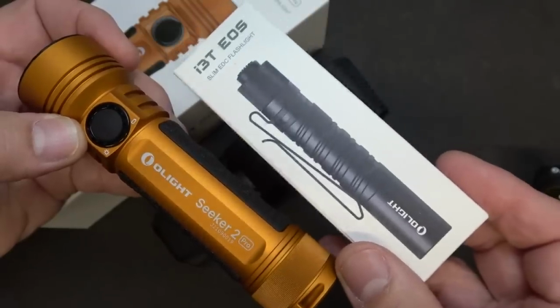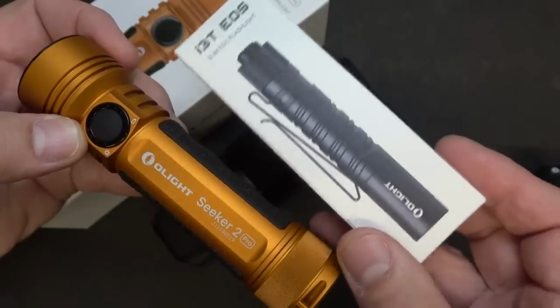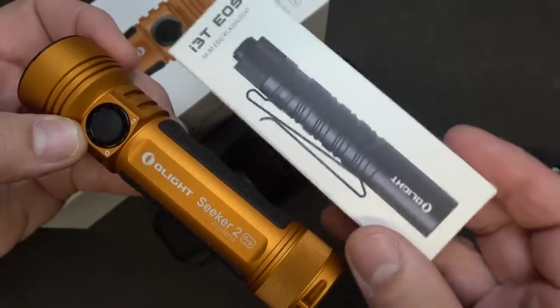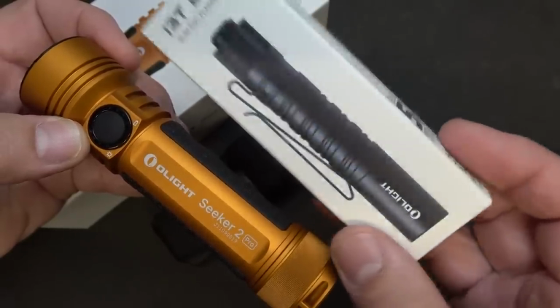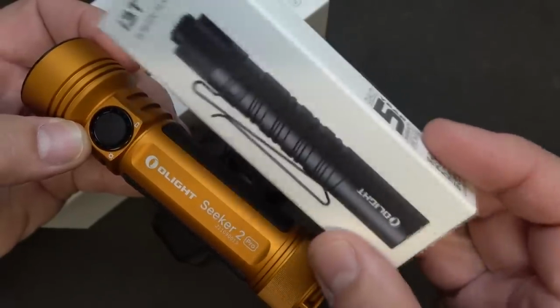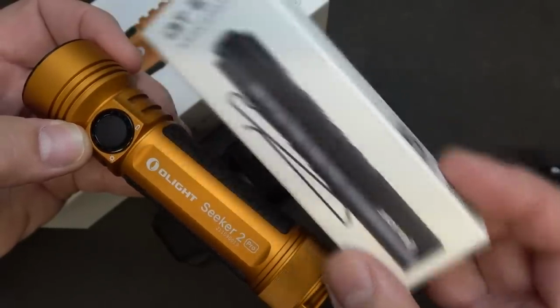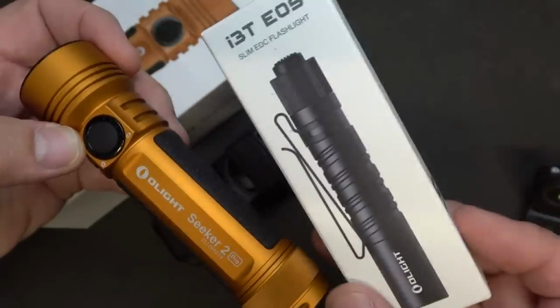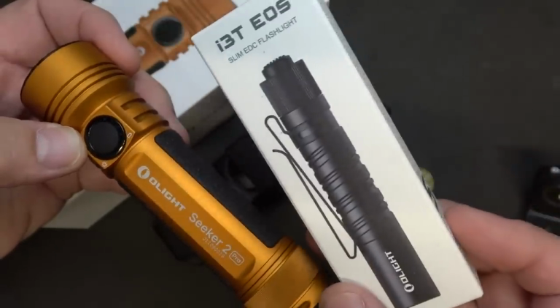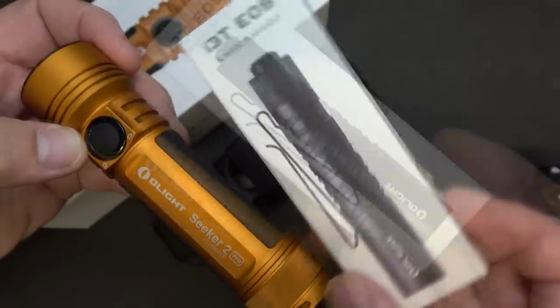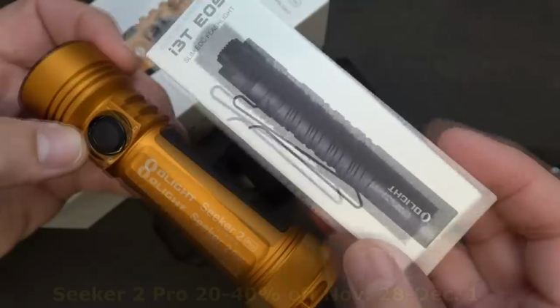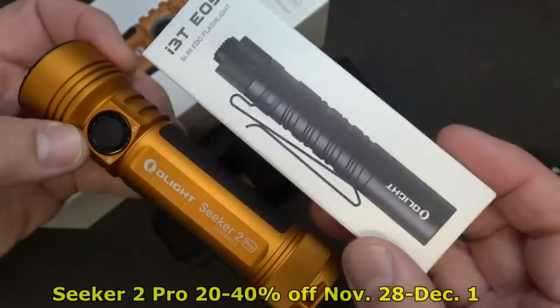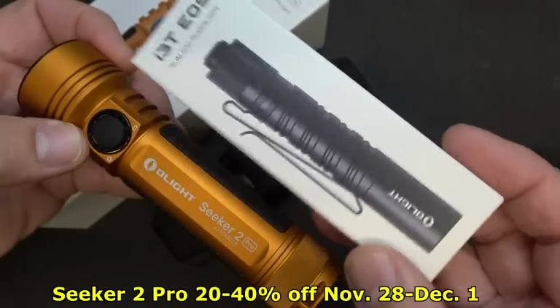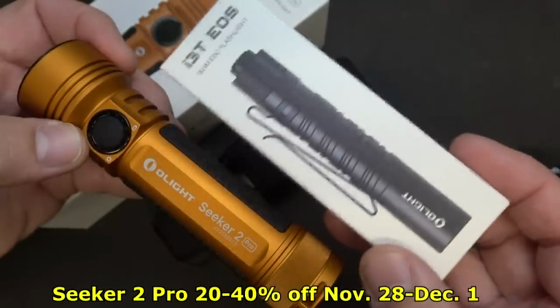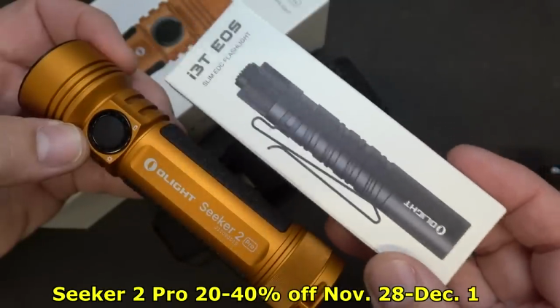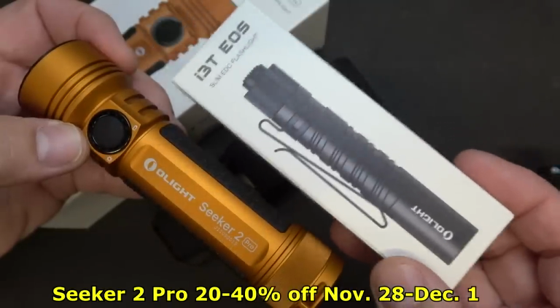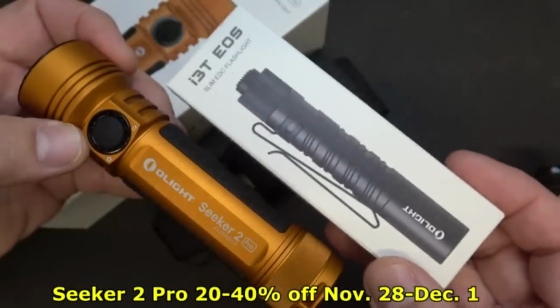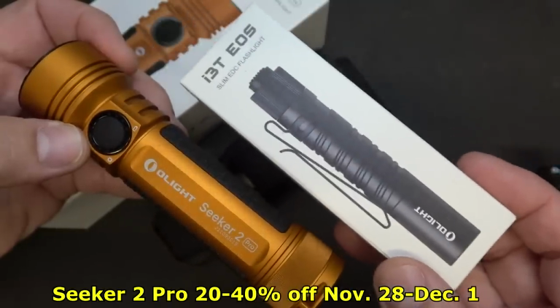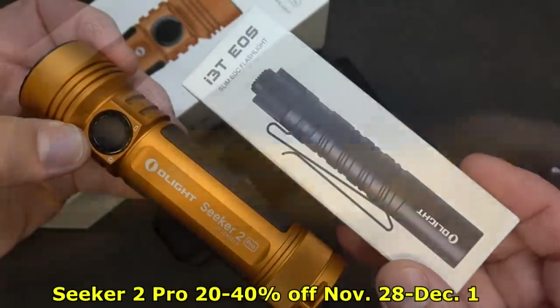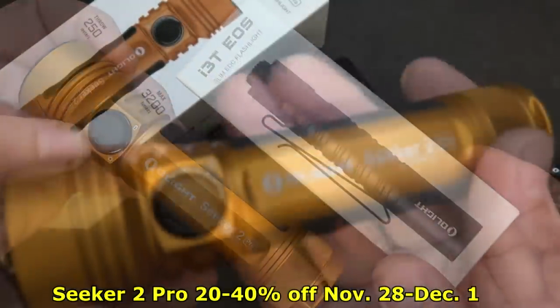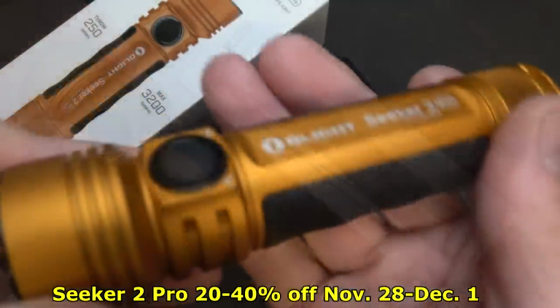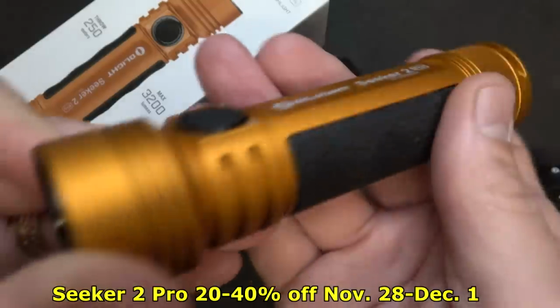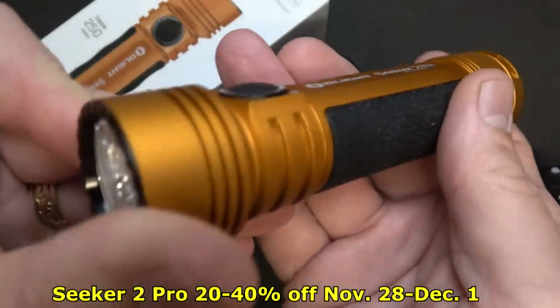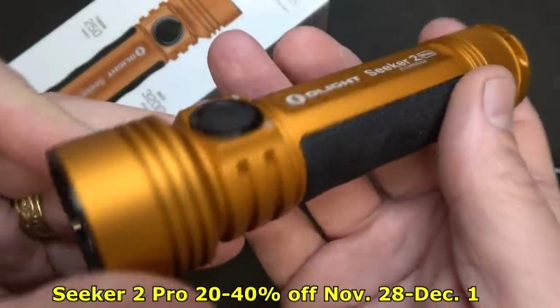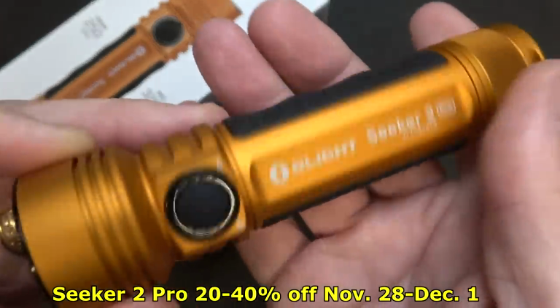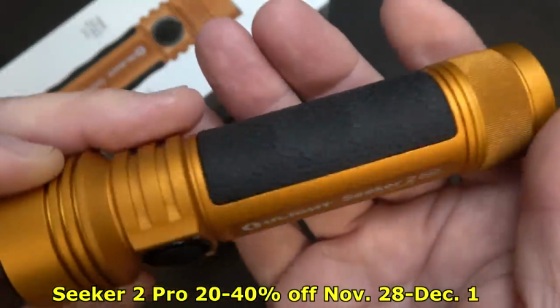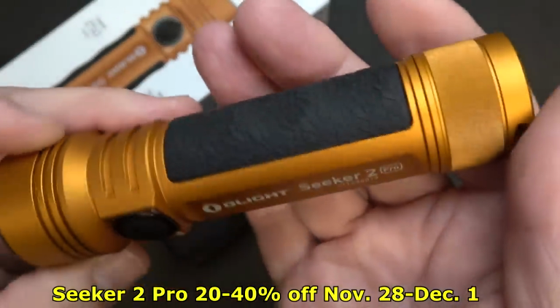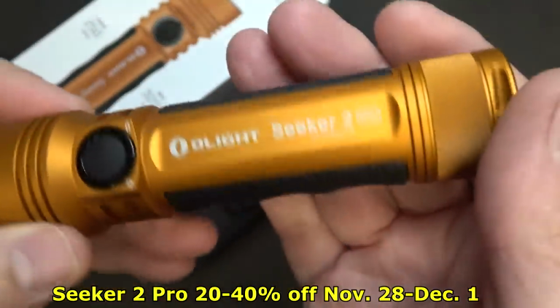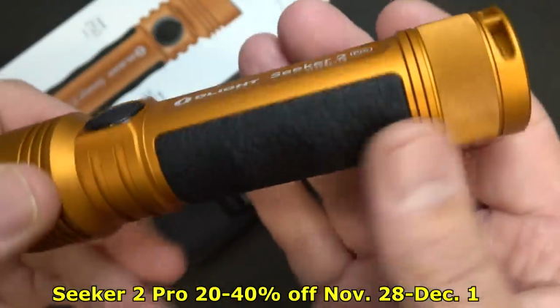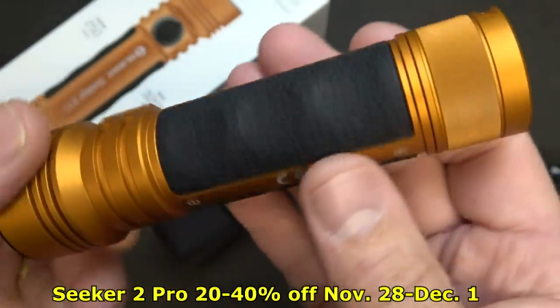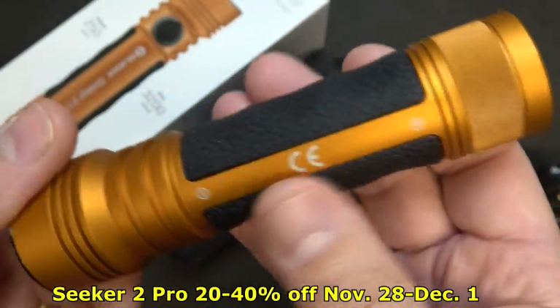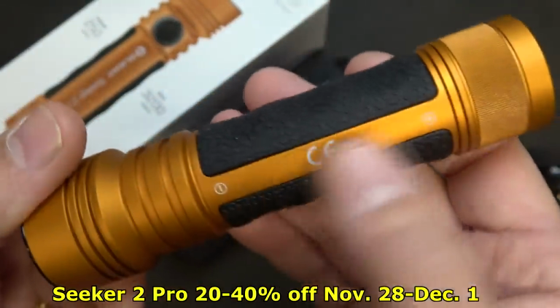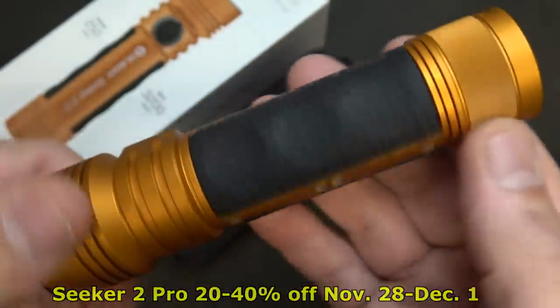For about four dollars more you're getting one of the i3T EOS — the light I've been carrying as my regular EDC. But when these colors are gone, they're gone. And this anodized finish is just beautiful.